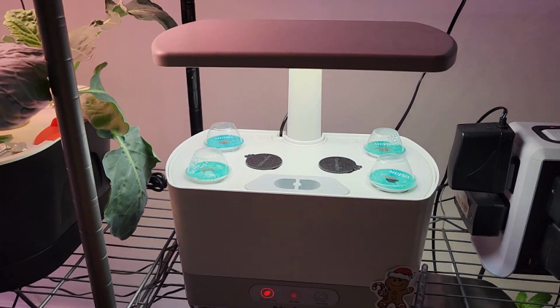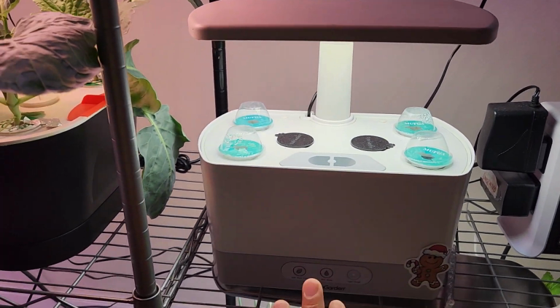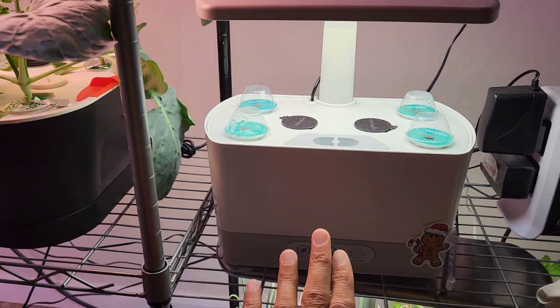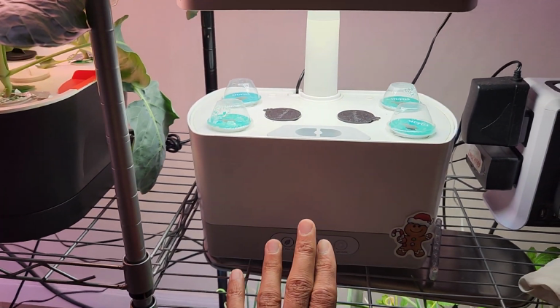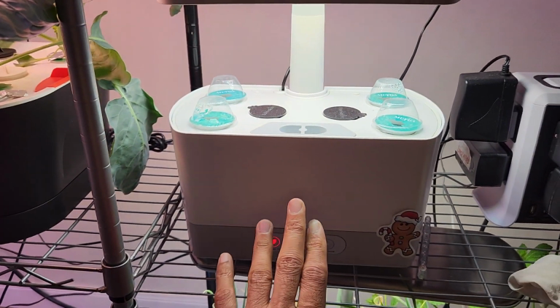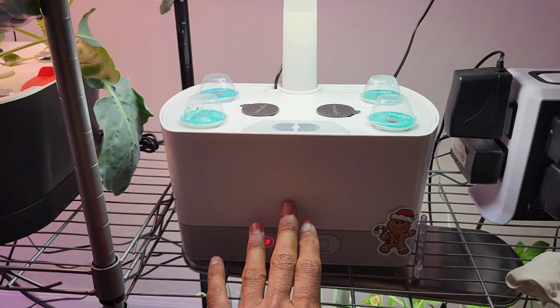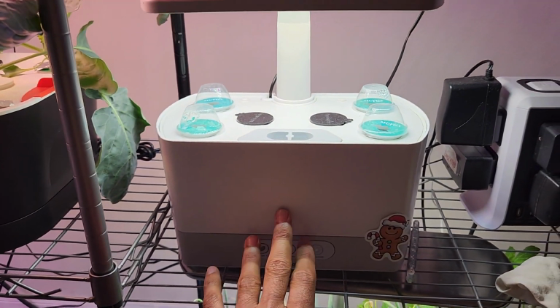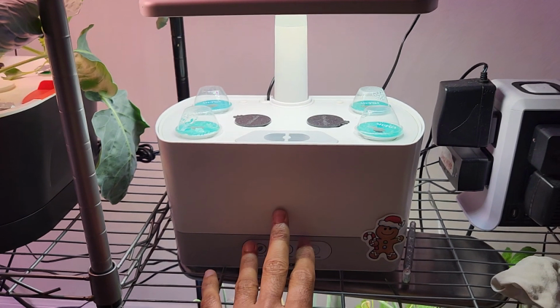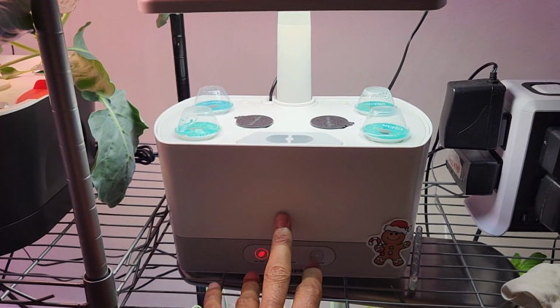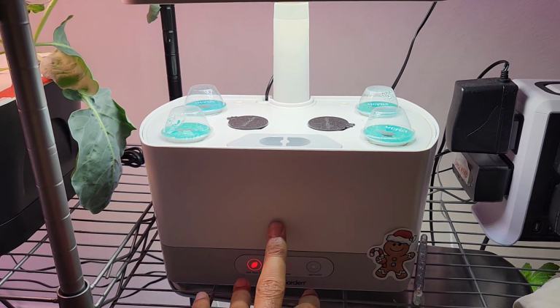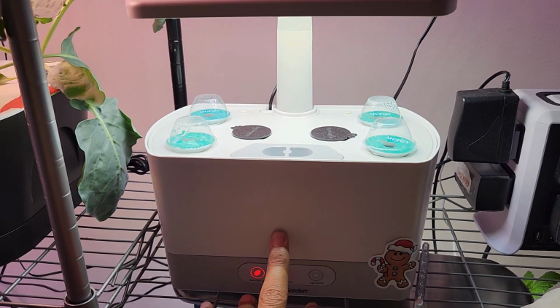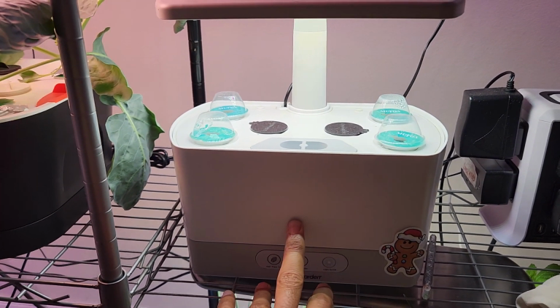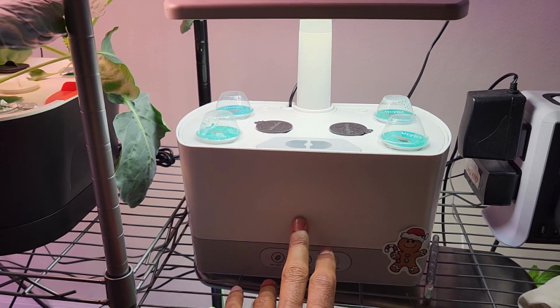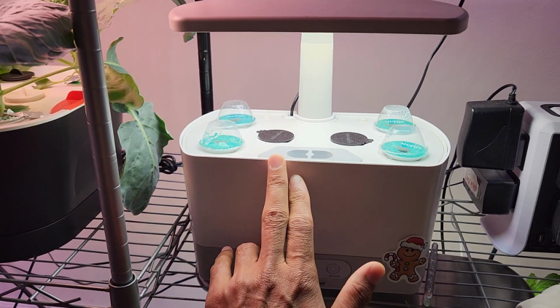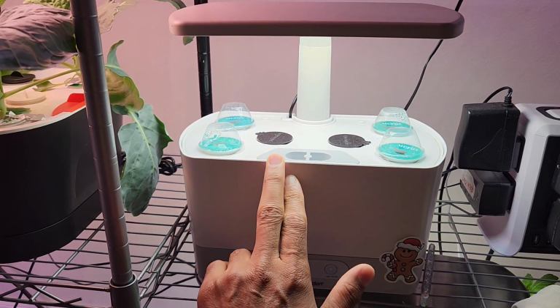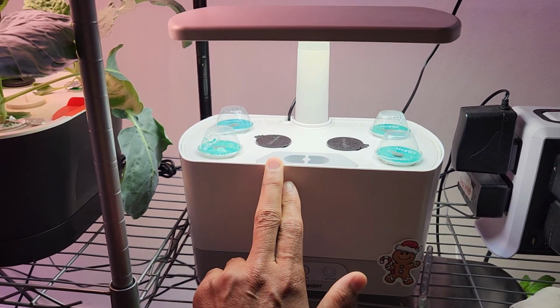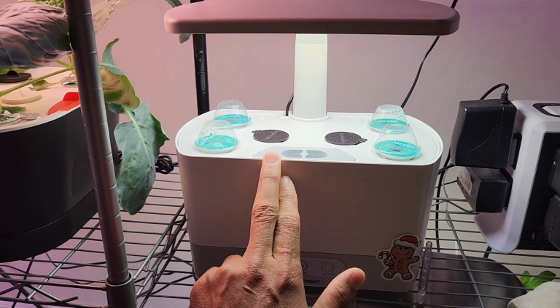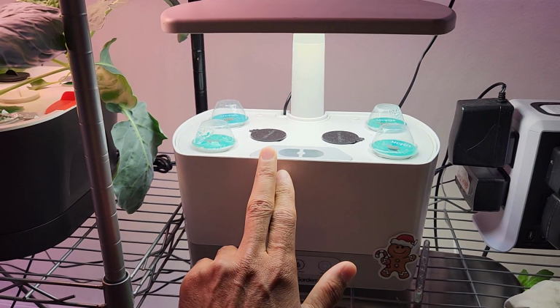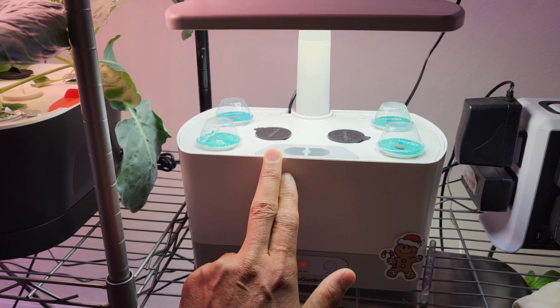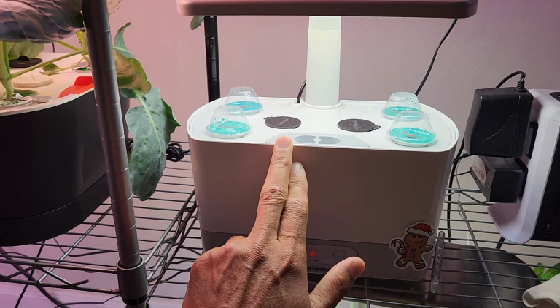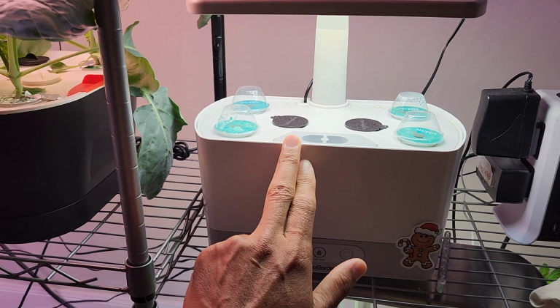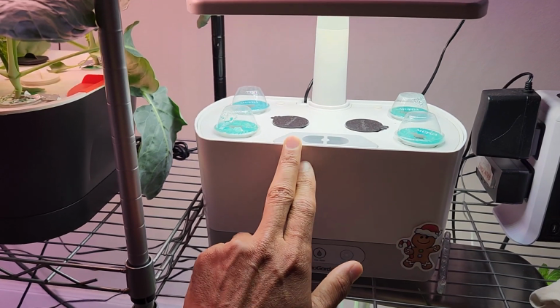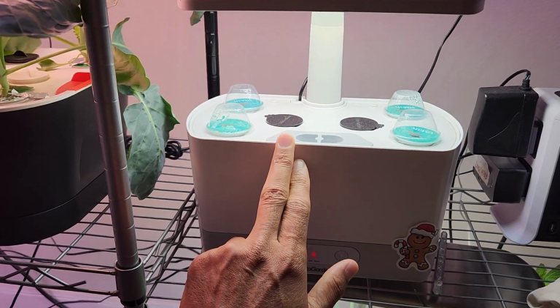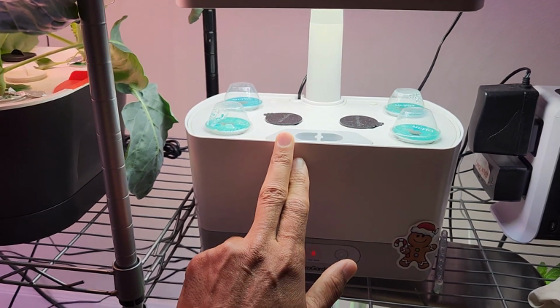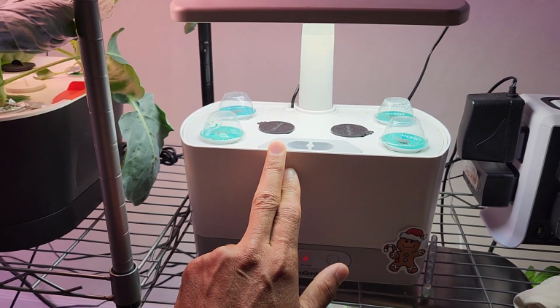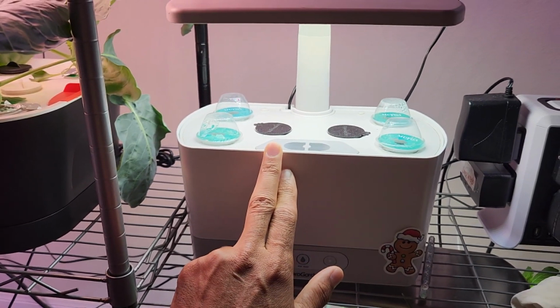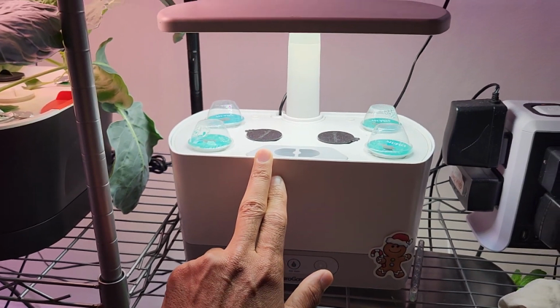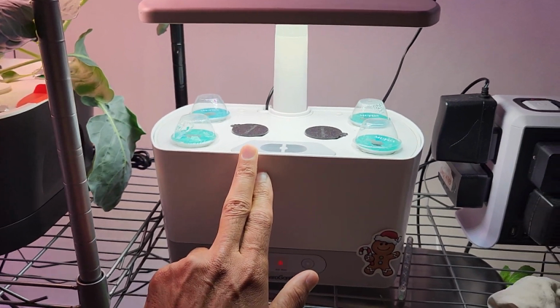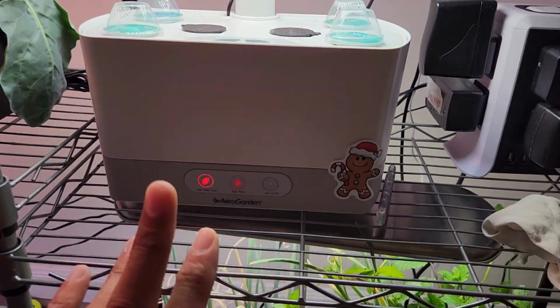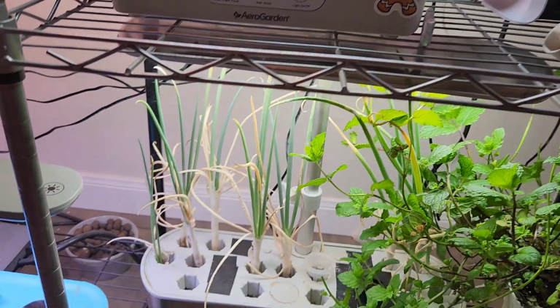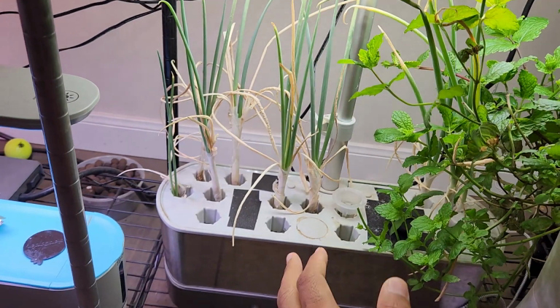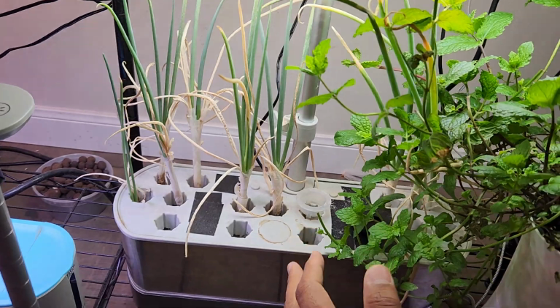I recently started chard in this AeroGarden Harvest, but this is a flop. It's been more than three weeks and I don't see any signs of seeds germinating, so I'm giving up and will restart with new seeds.